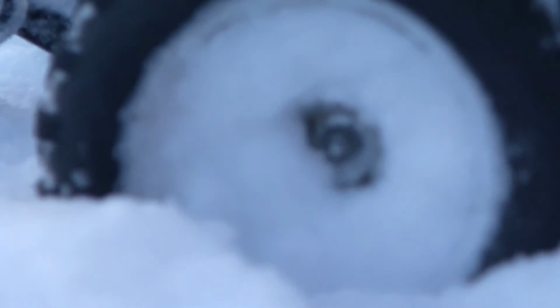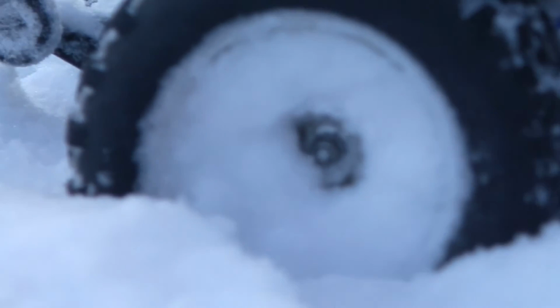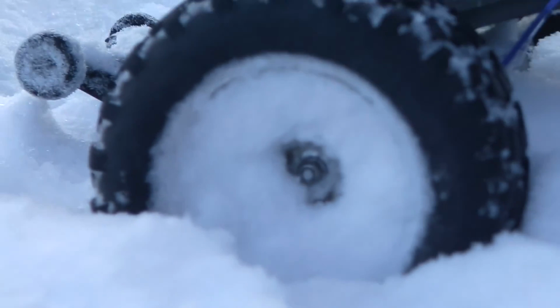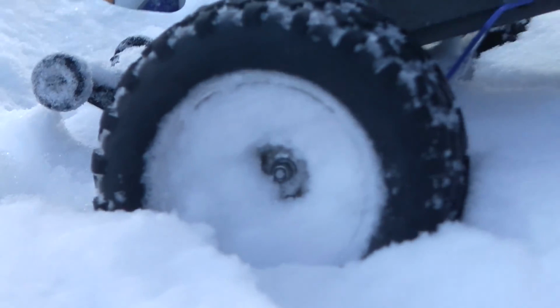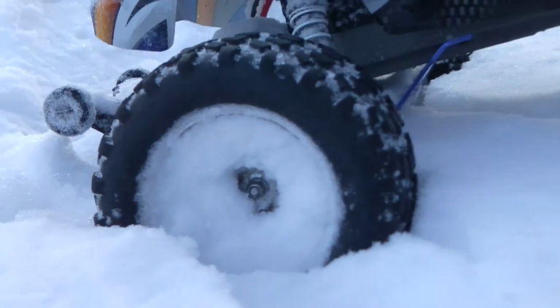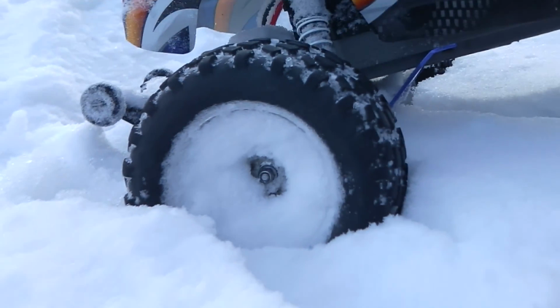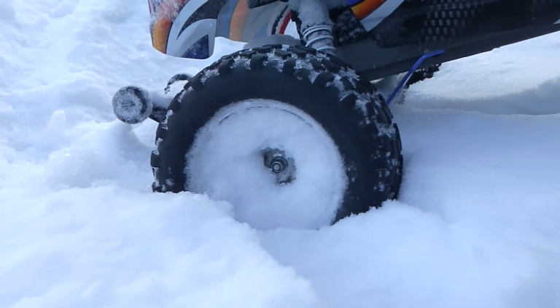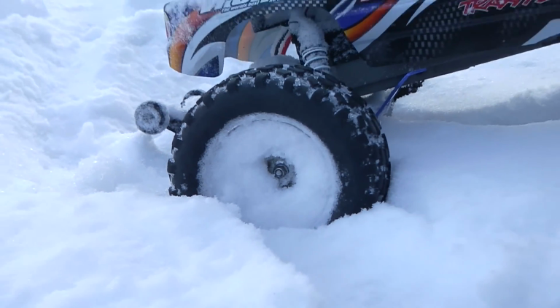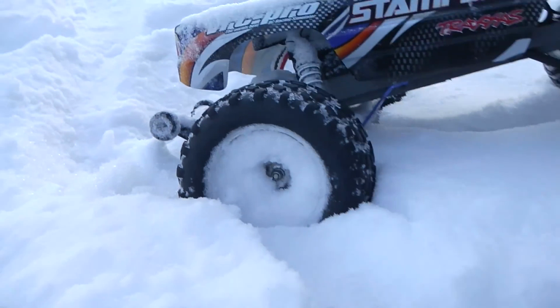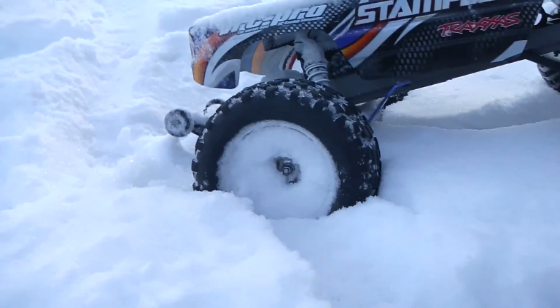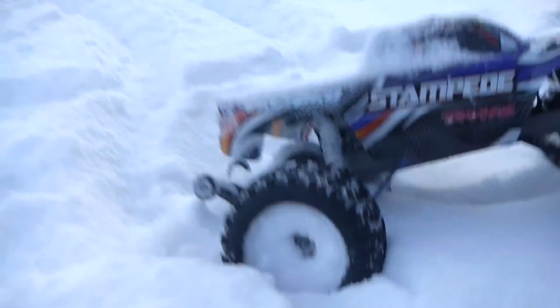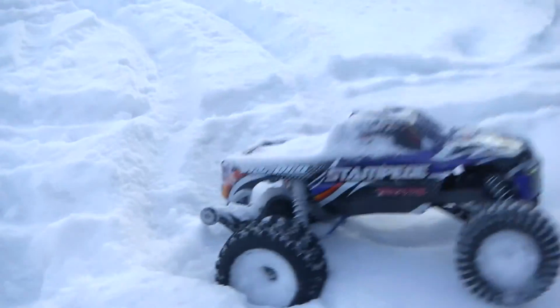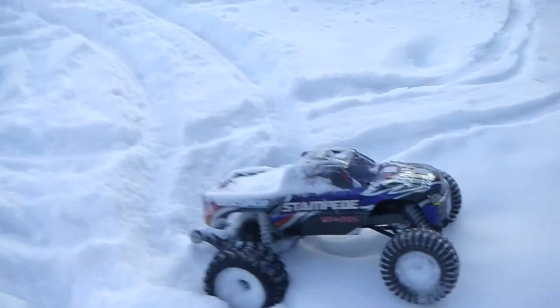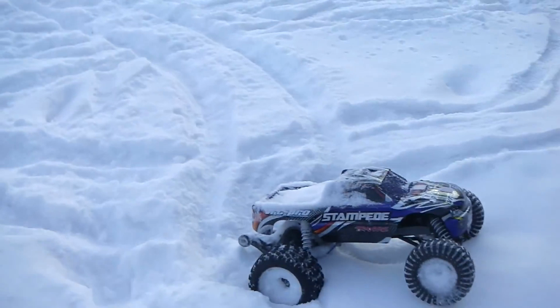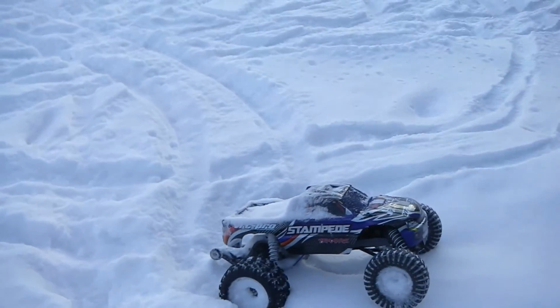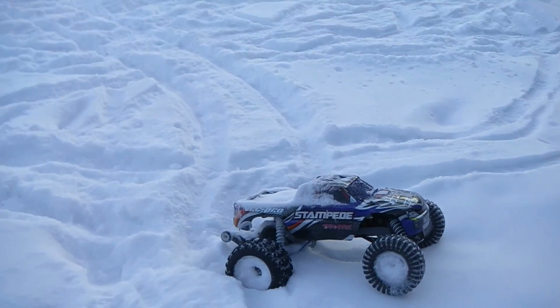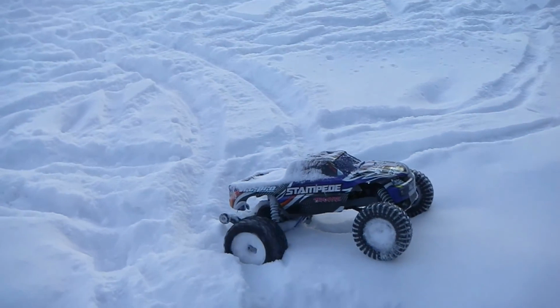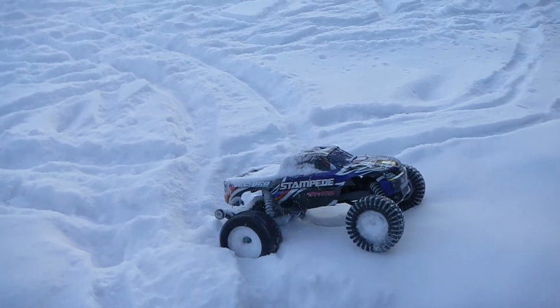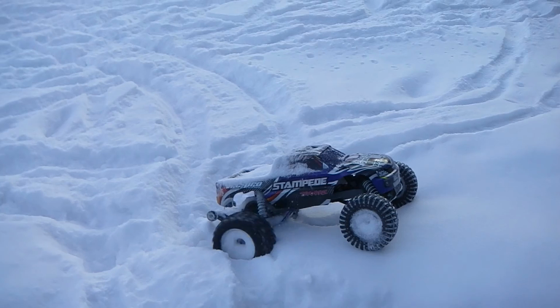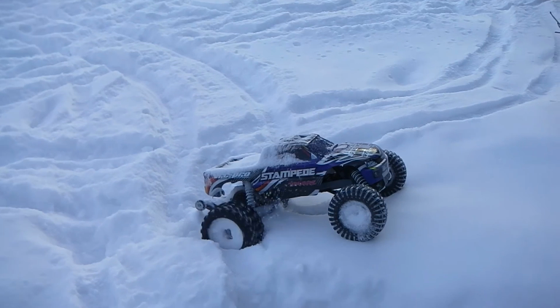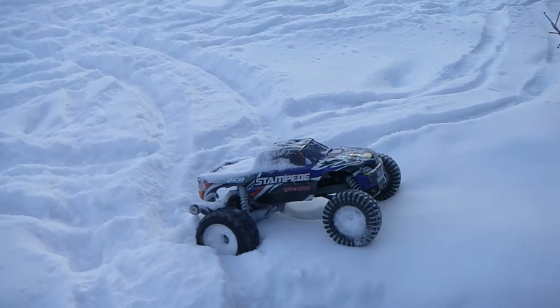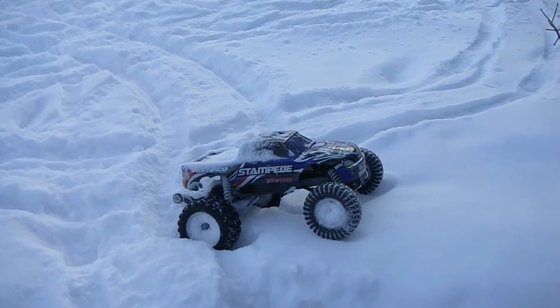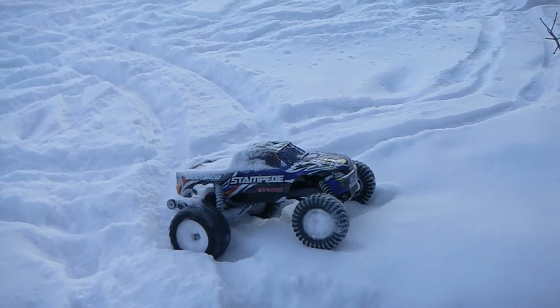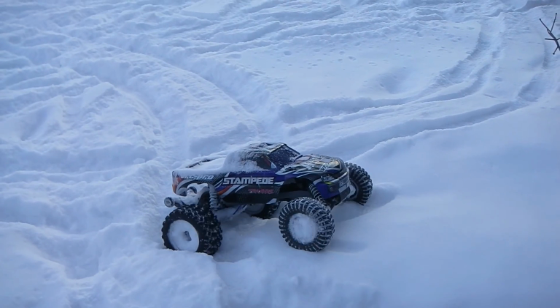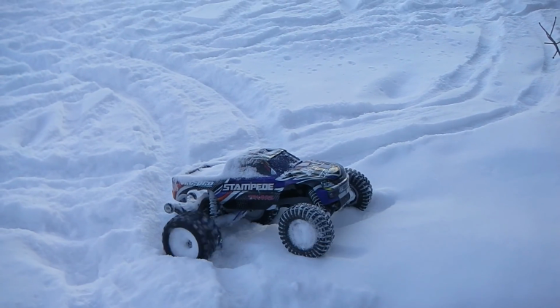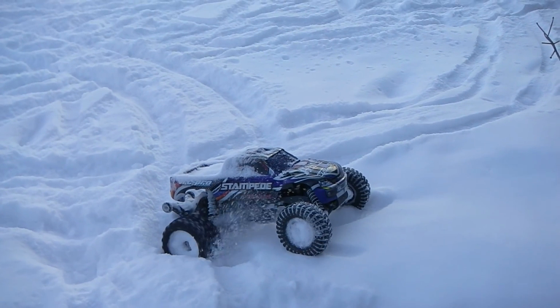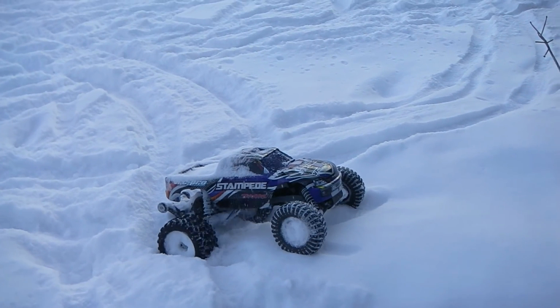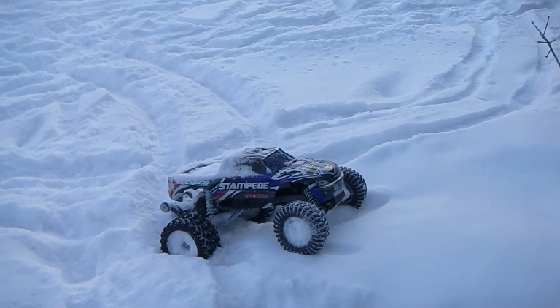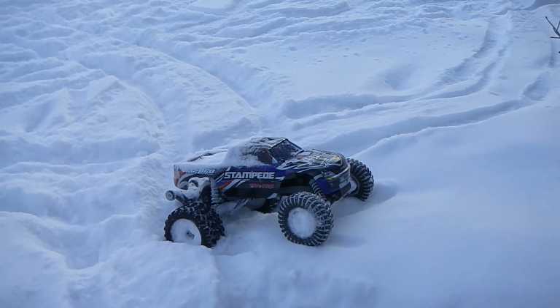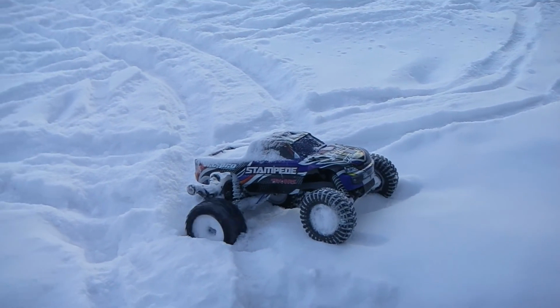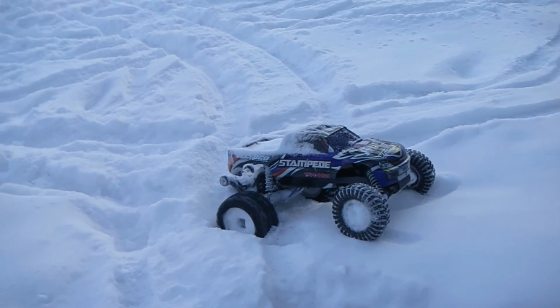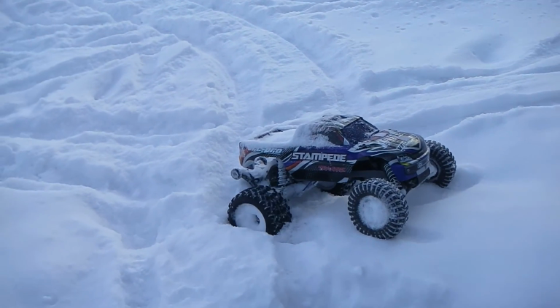Yesterday on the wheel hub, or nut, or whatever it's called, there was ice forming on it. I guess that's how cold it was.